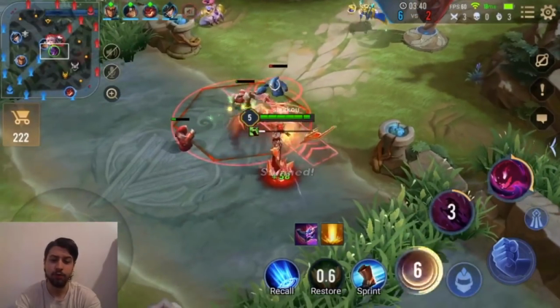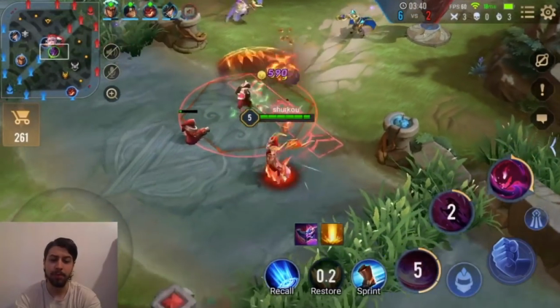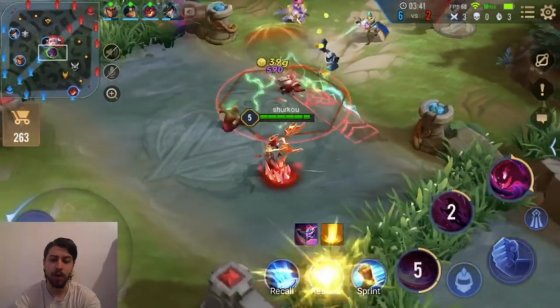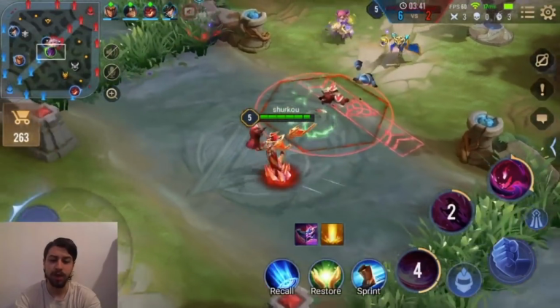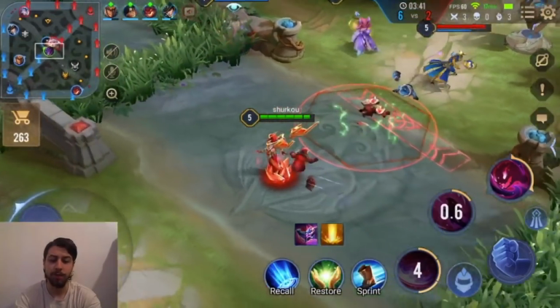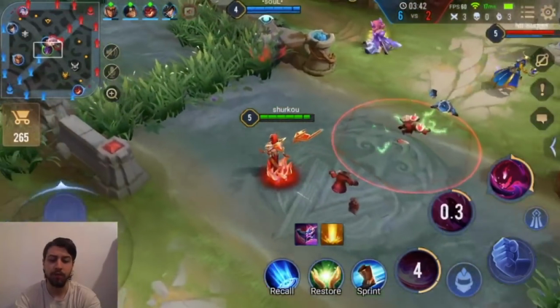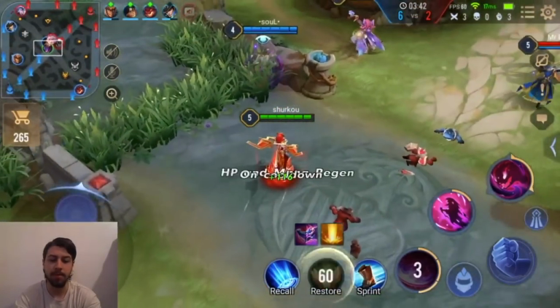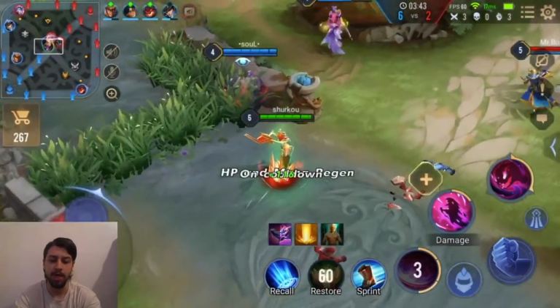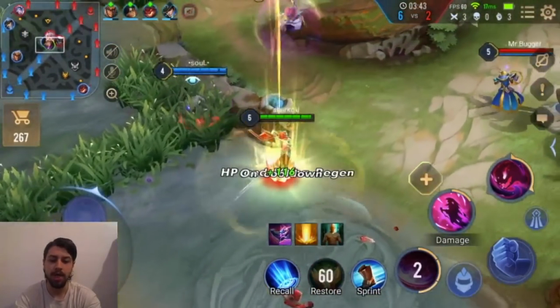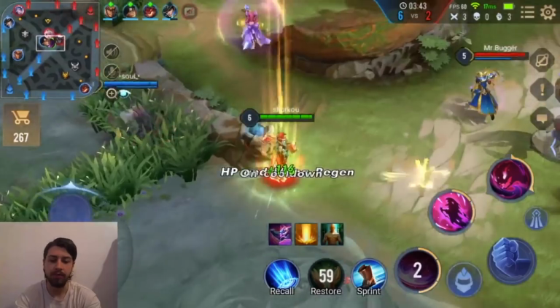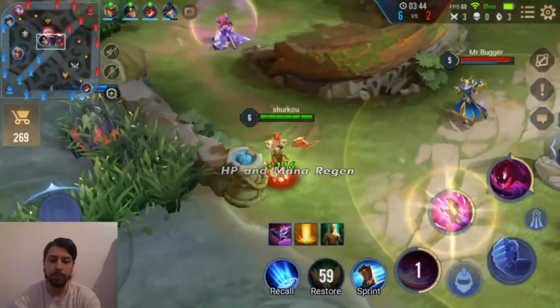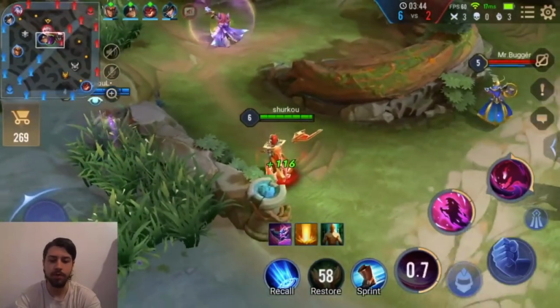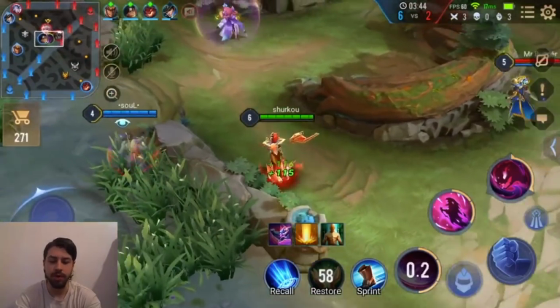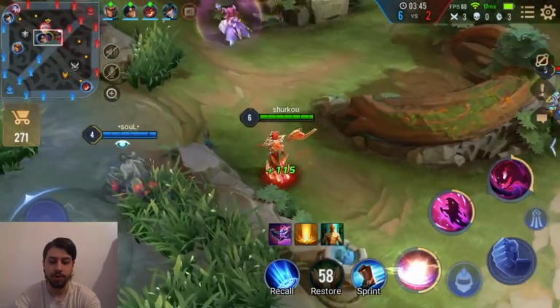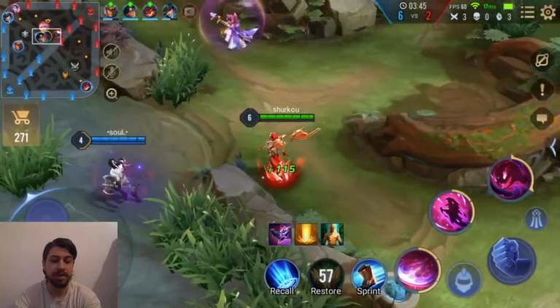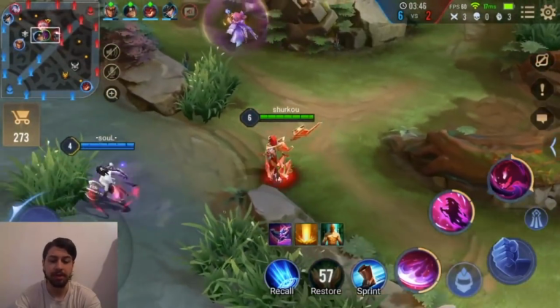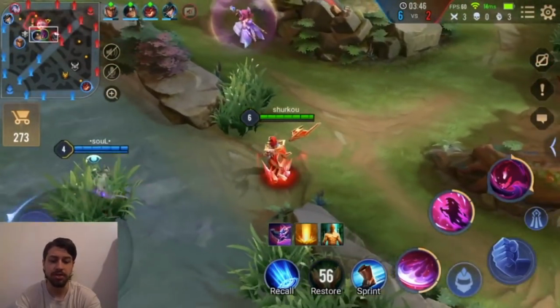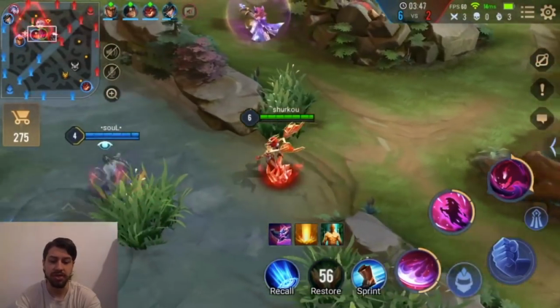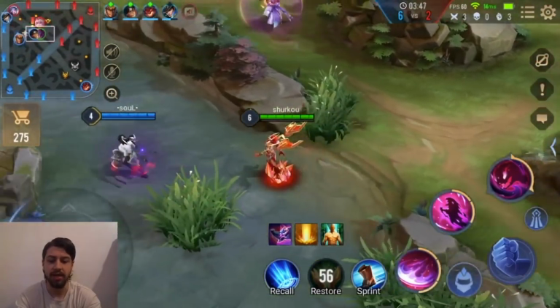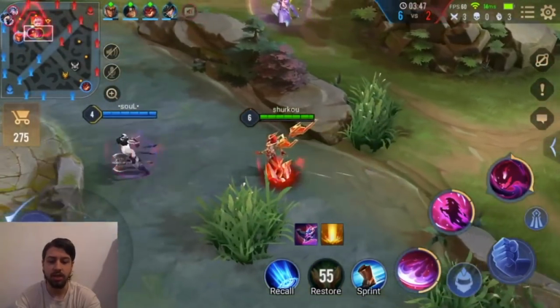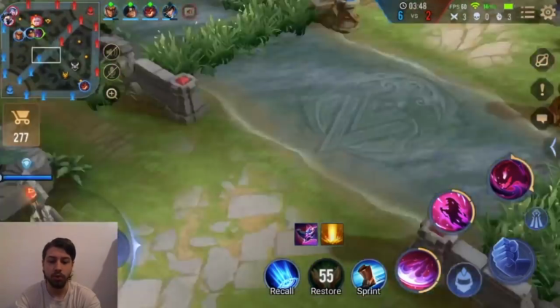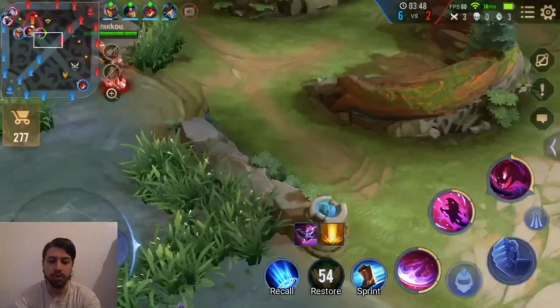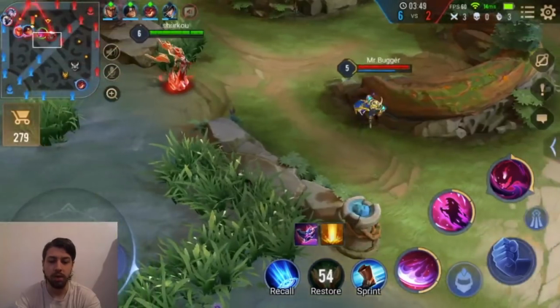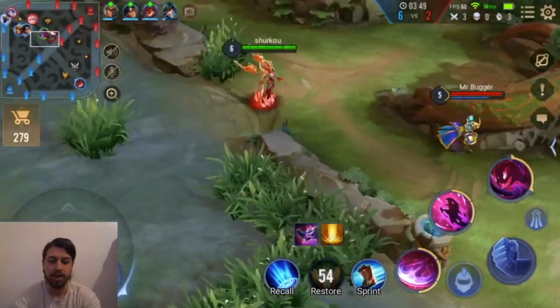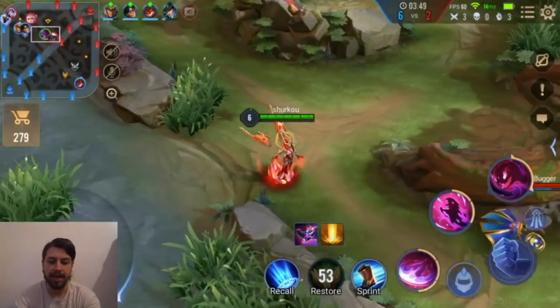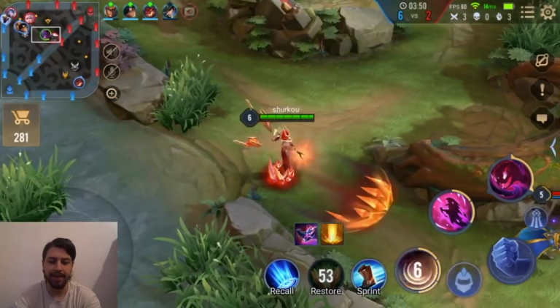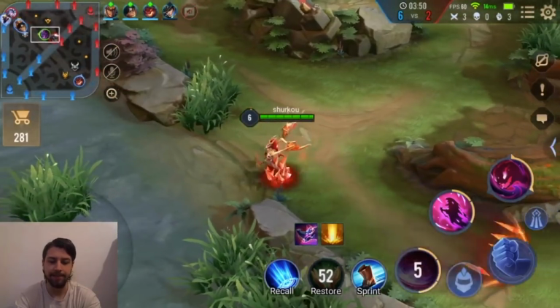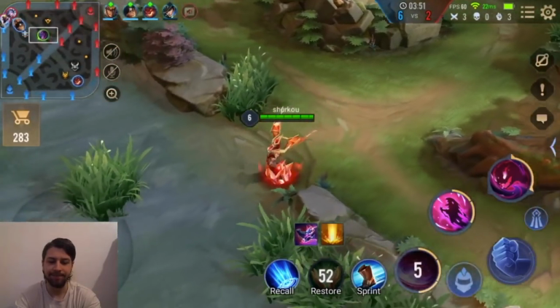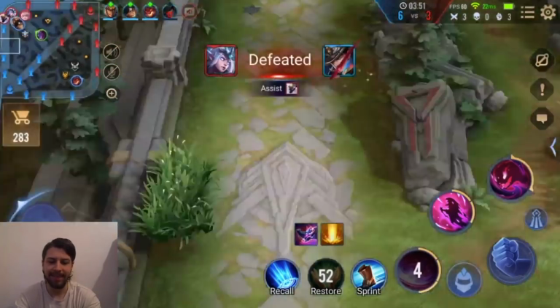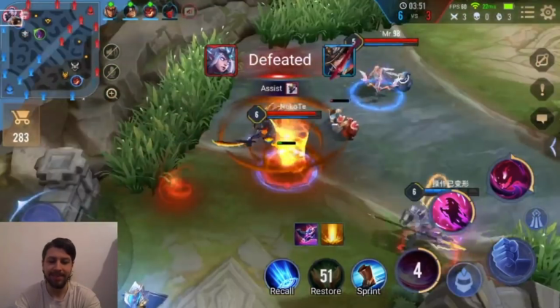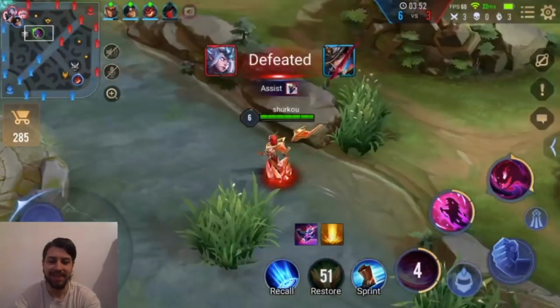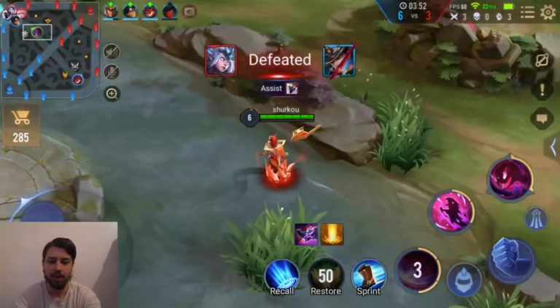If you drop really low with full AP Marja, you will just get one shot. But with this build you can just sustain, you can ult, you heal so much, and you can stay very low.